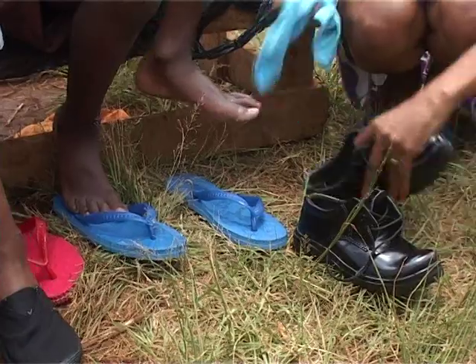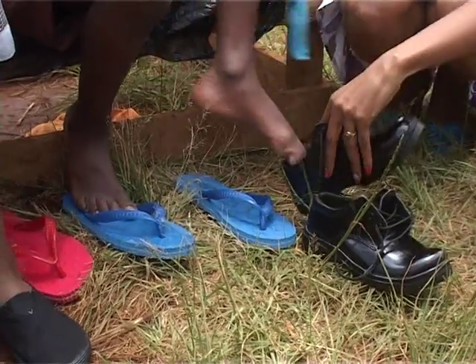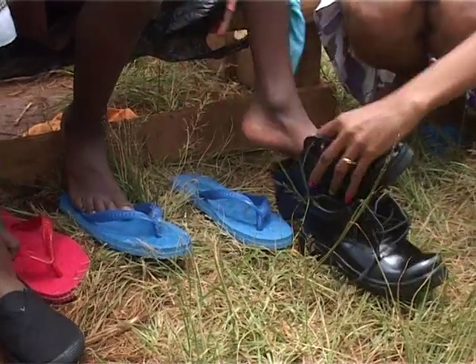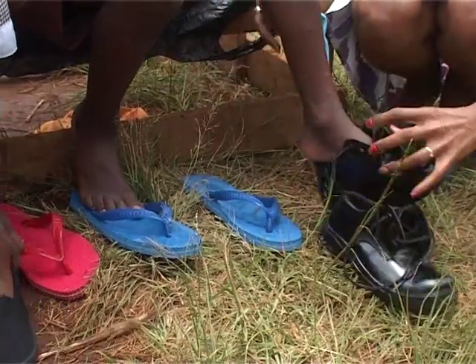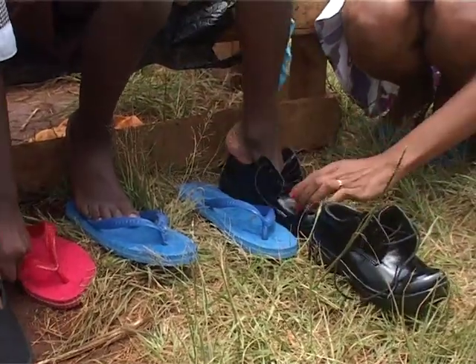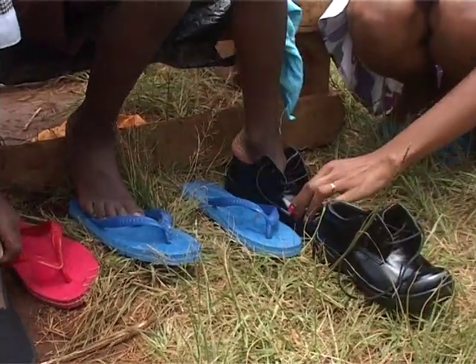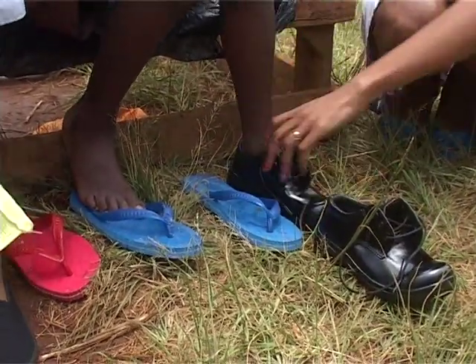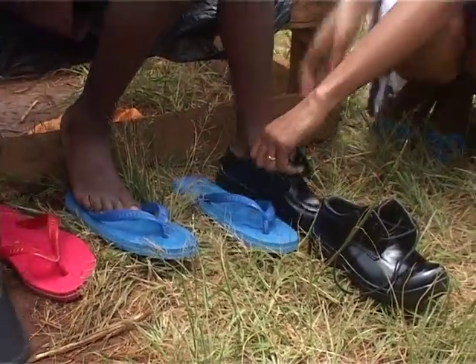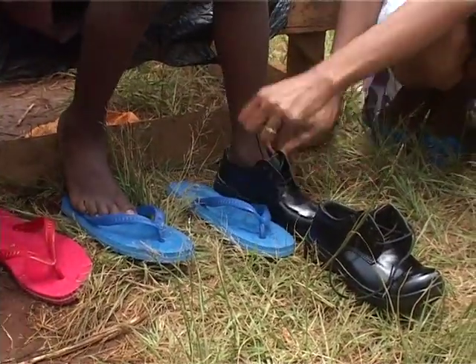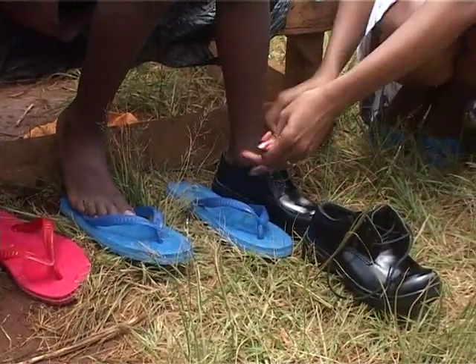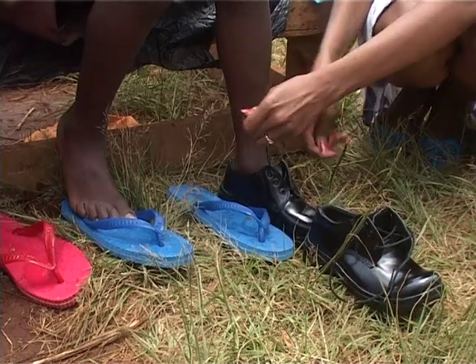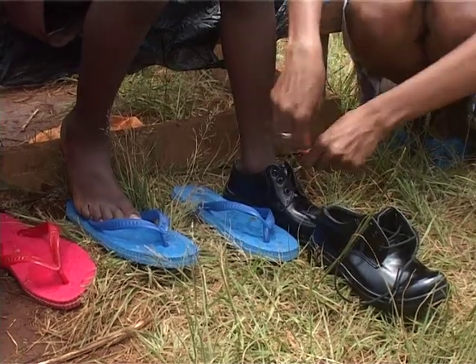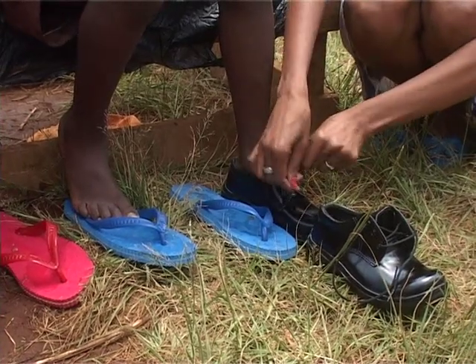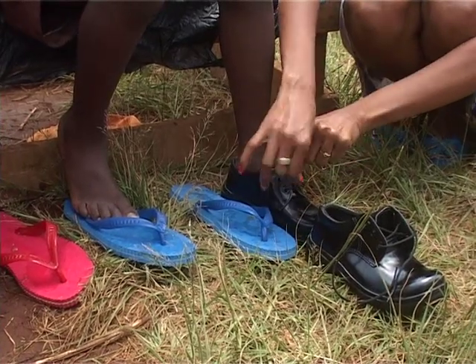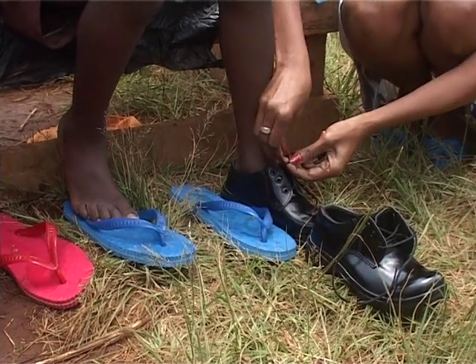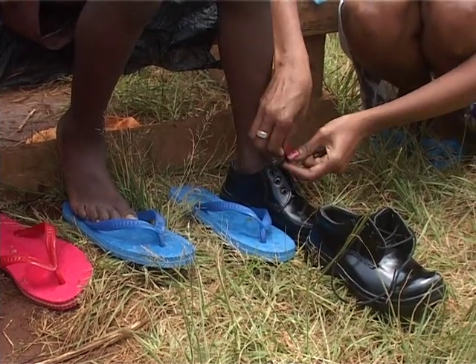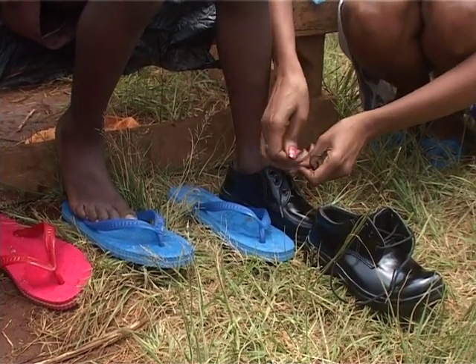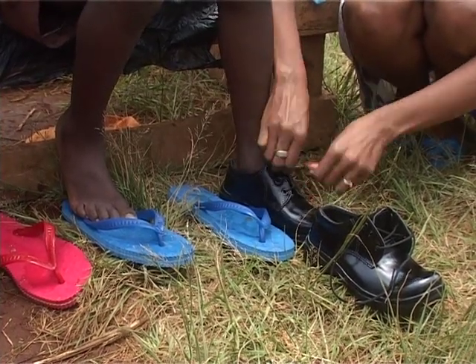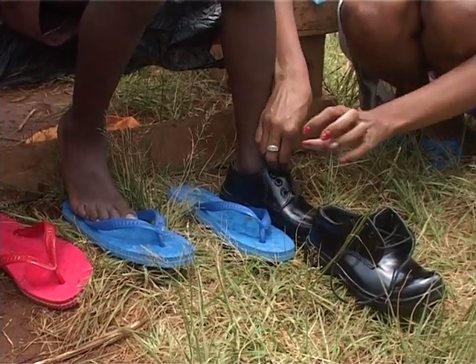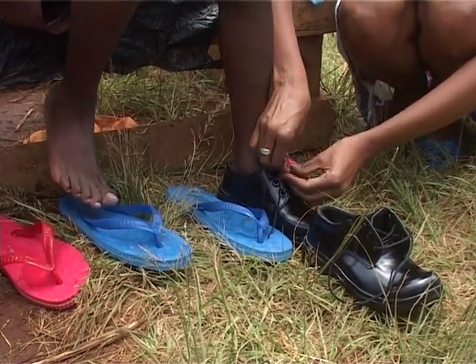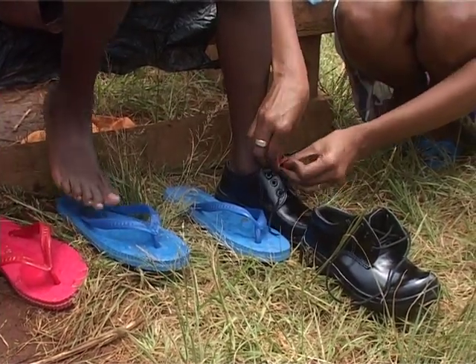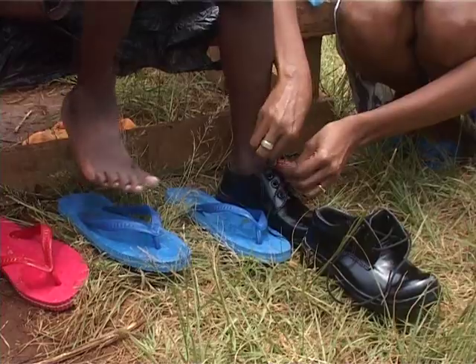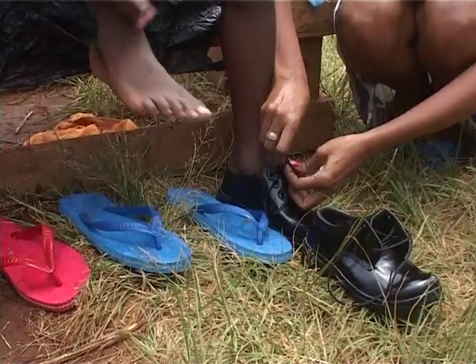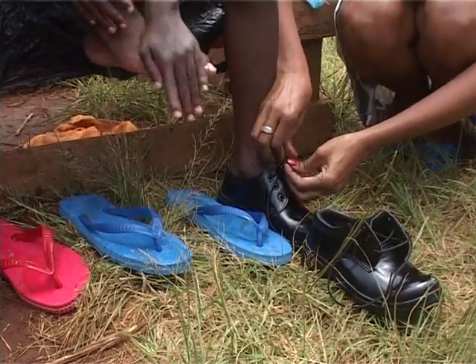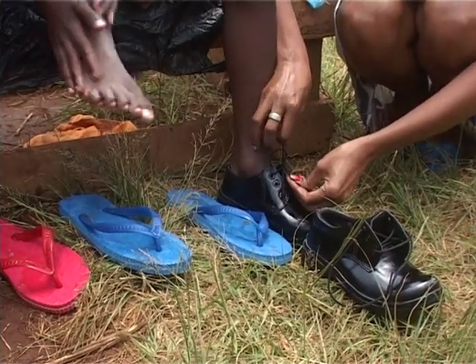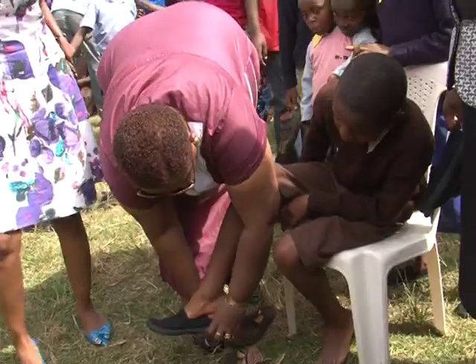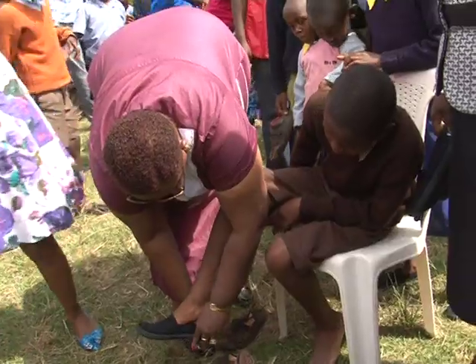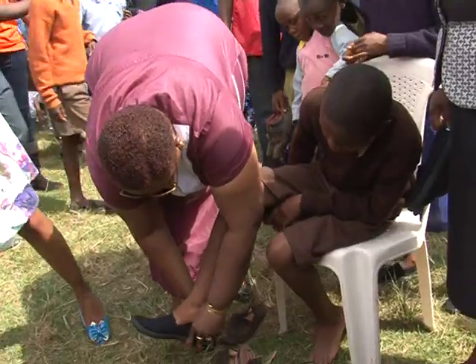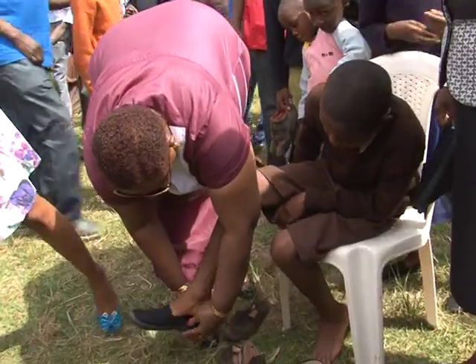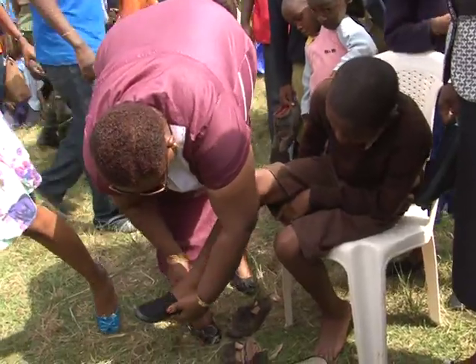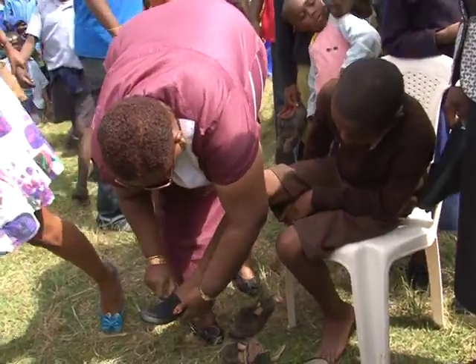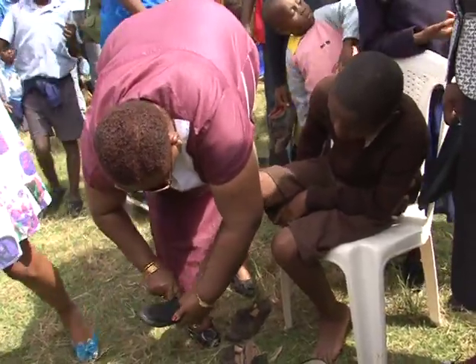If possible, wear shoes all the time and remember to keep them clean. By wearing shoes you prevent jiggers from jumping onto your feet. Jiggers in your feet can prevent you from walking.